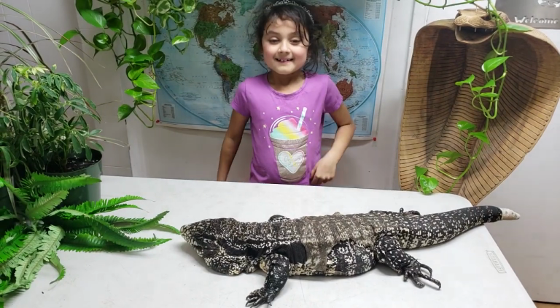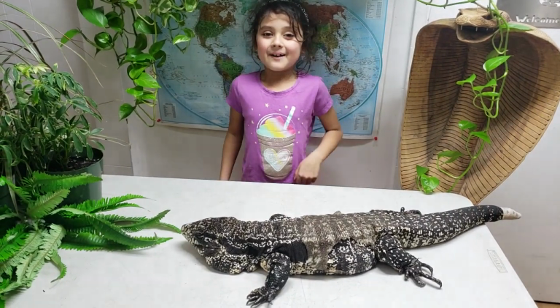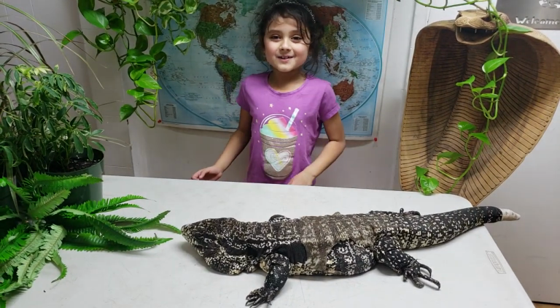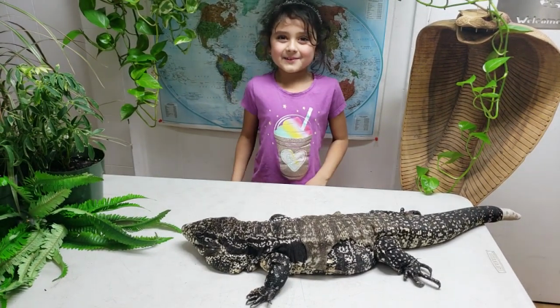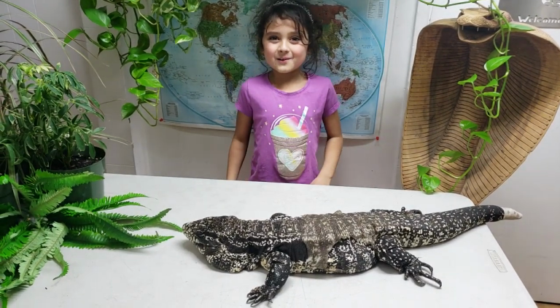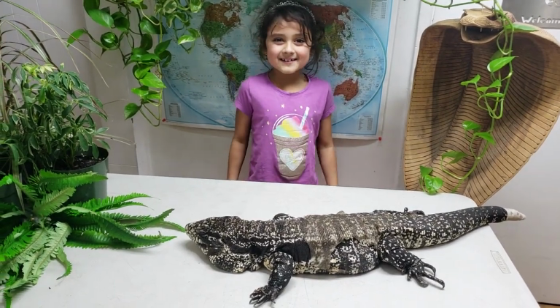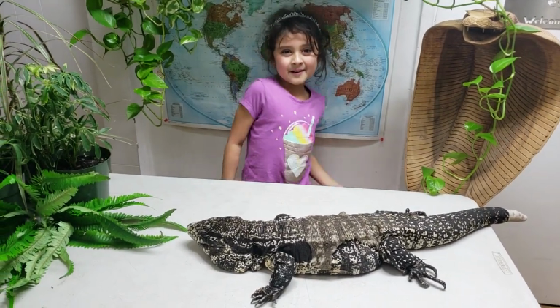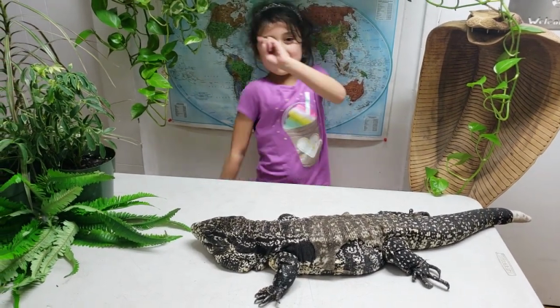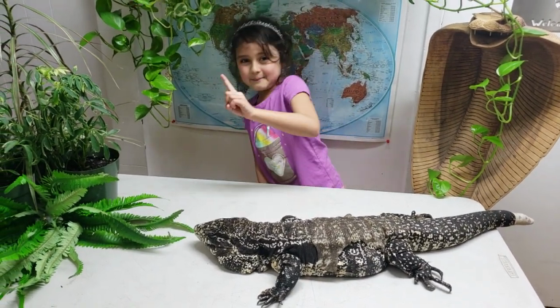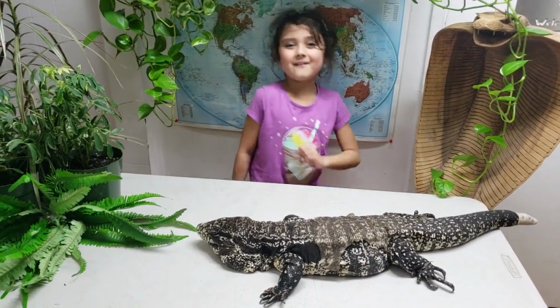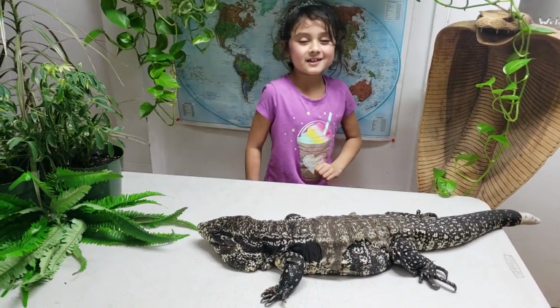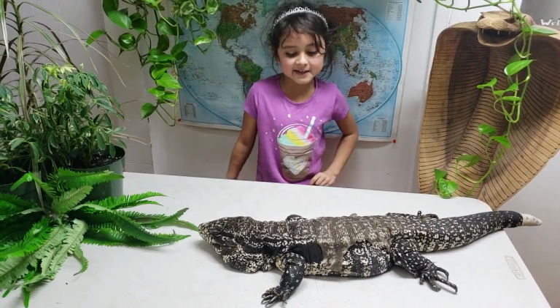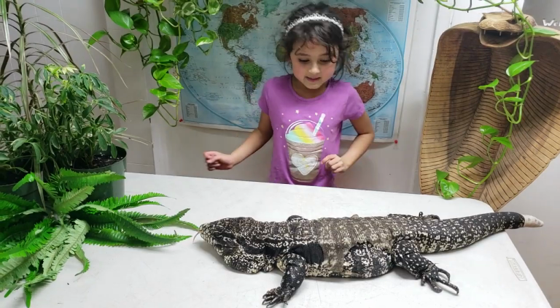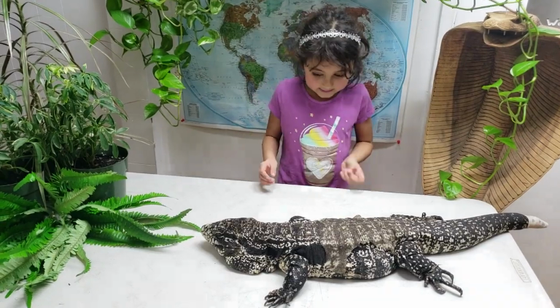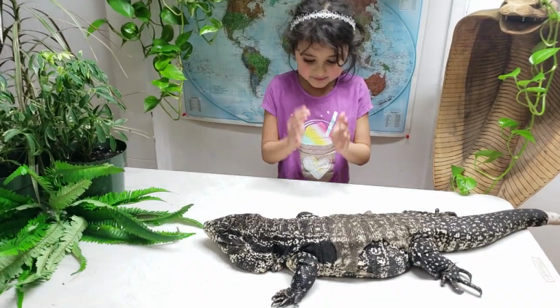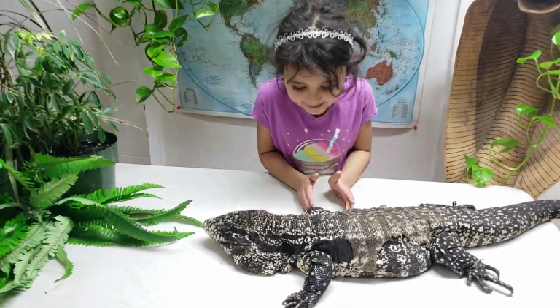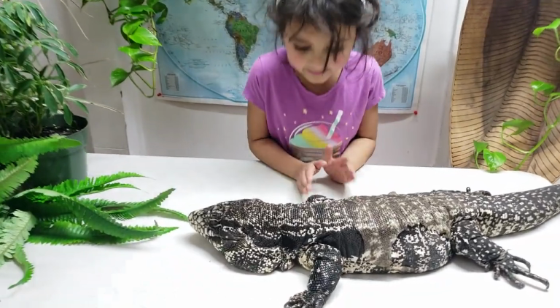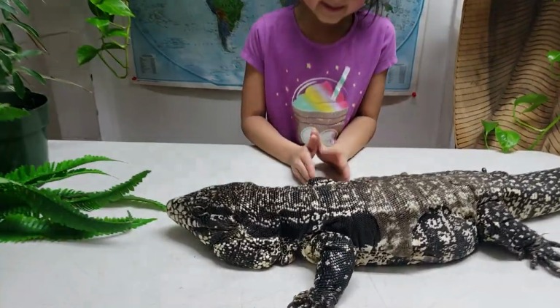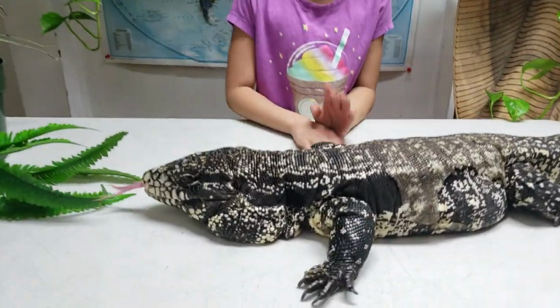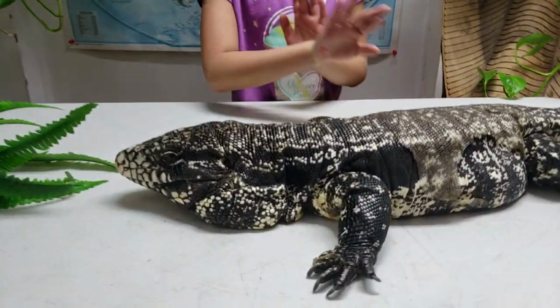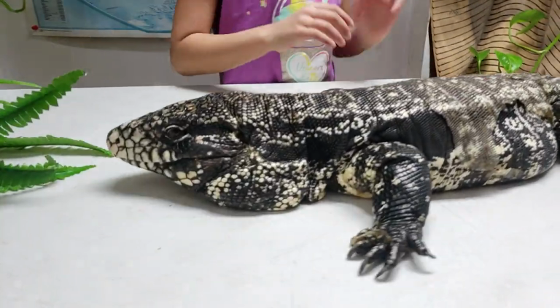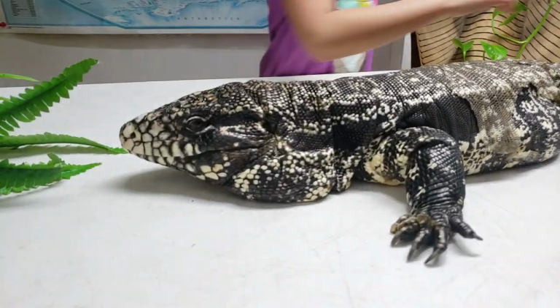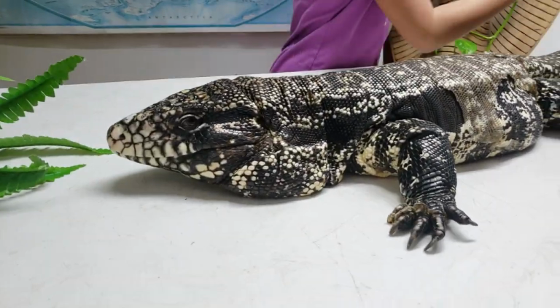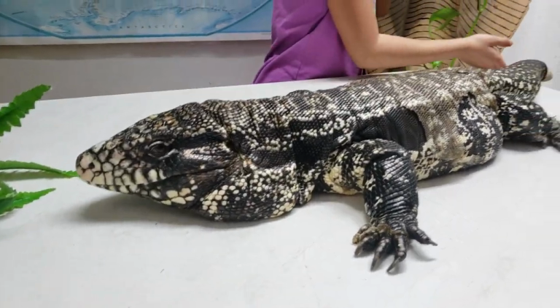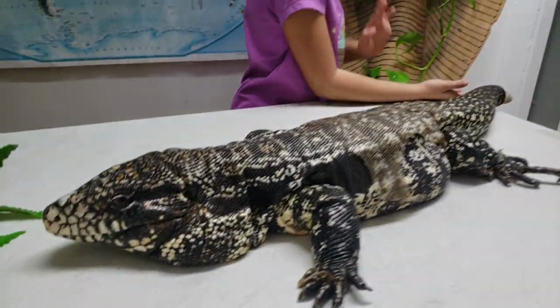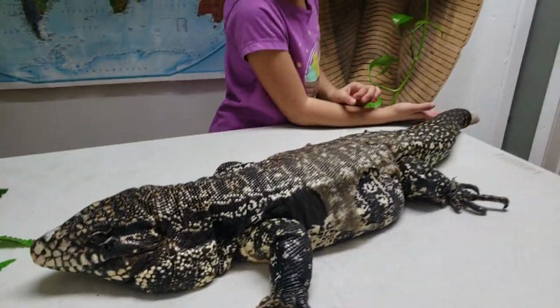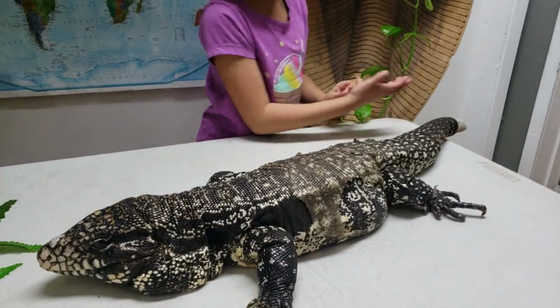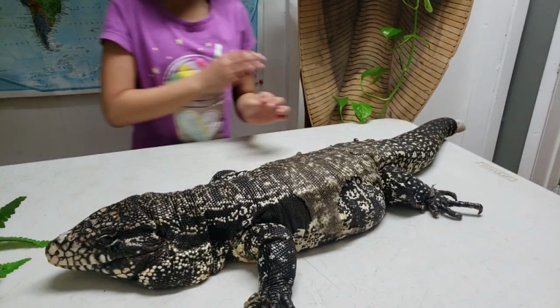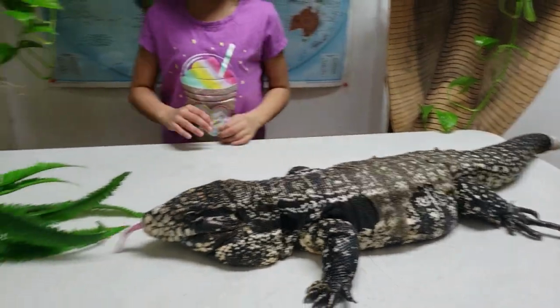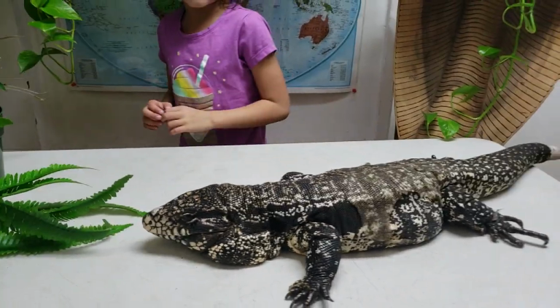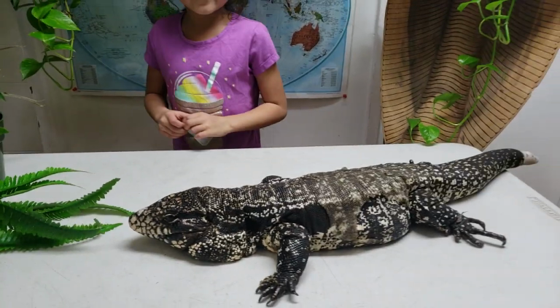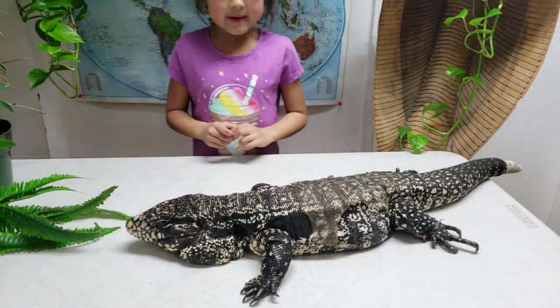Hi everyone, it's Tim here with your one minute wild education. Tim here with this black and white tiger — super cool. He has a little injury on his leg, but he'll be okay, he'll get better.